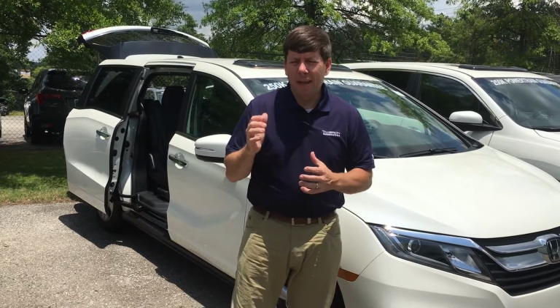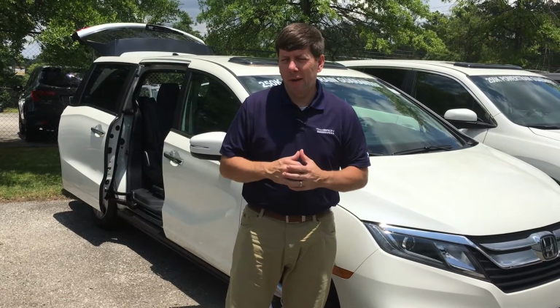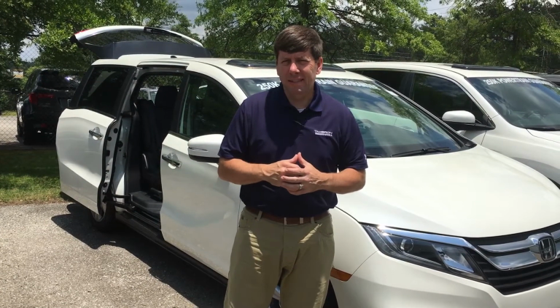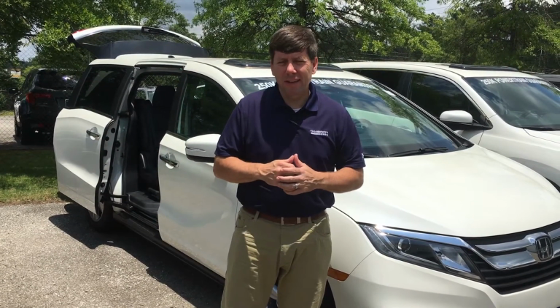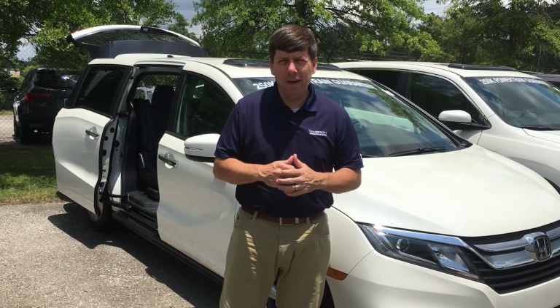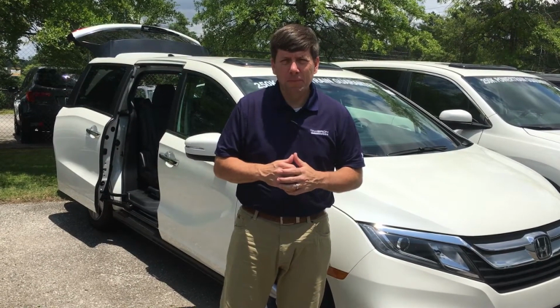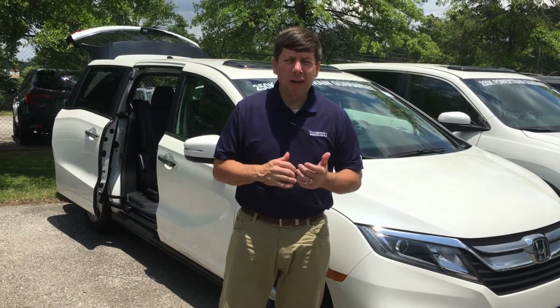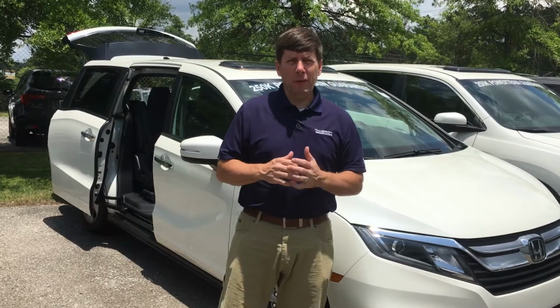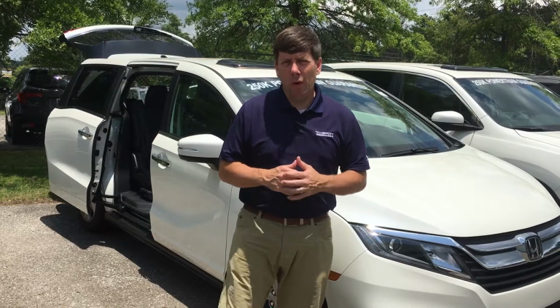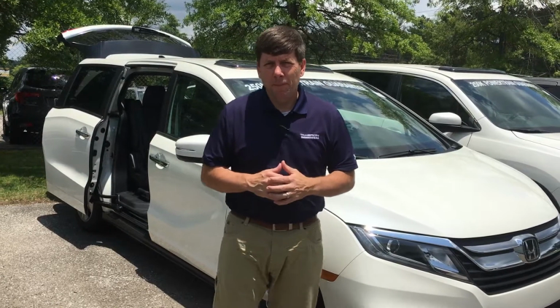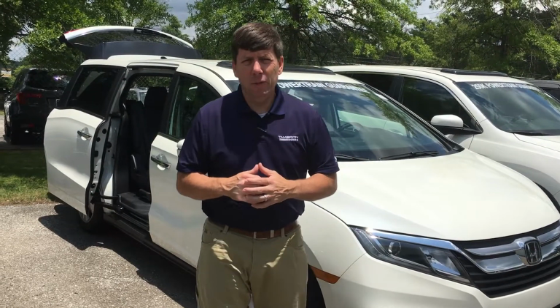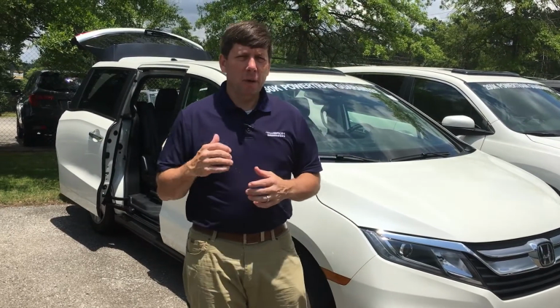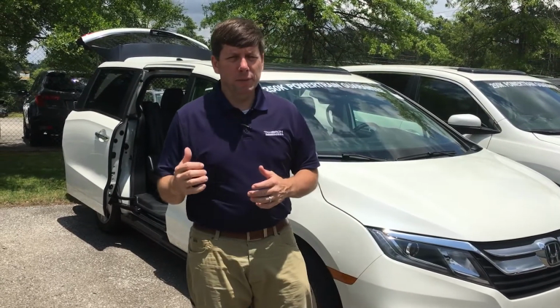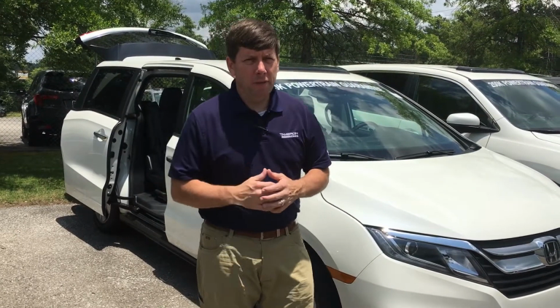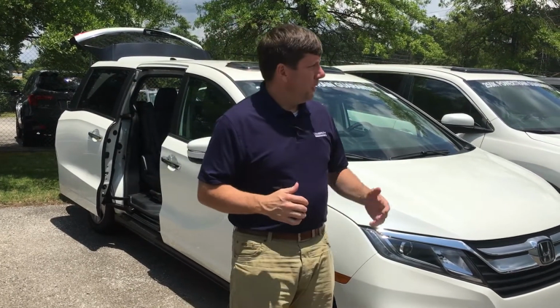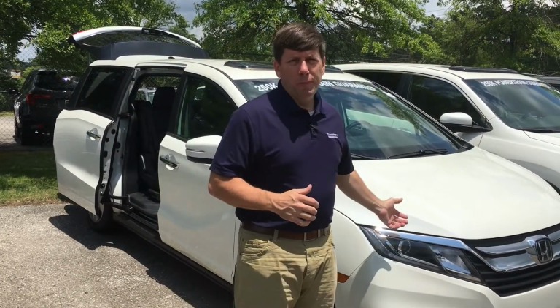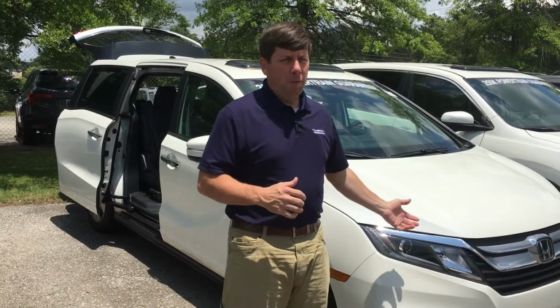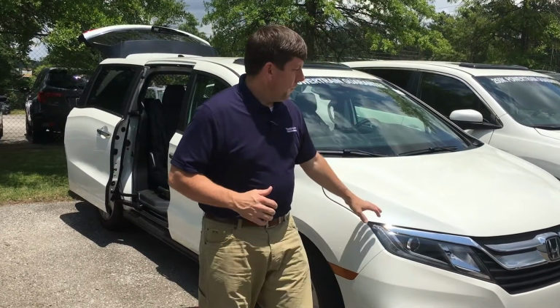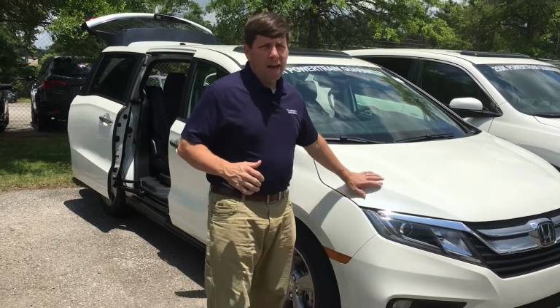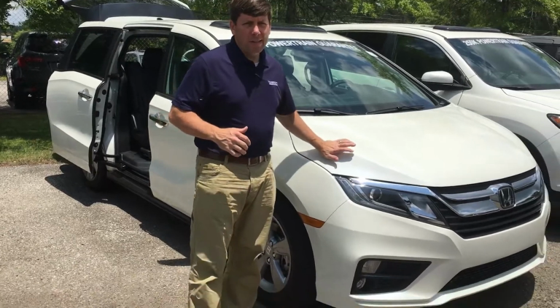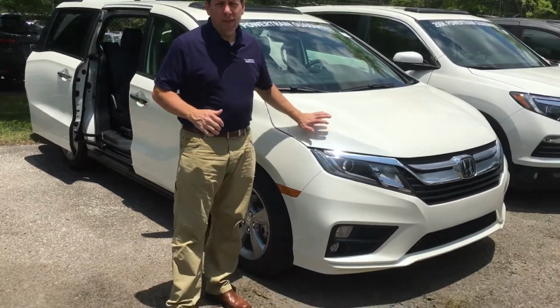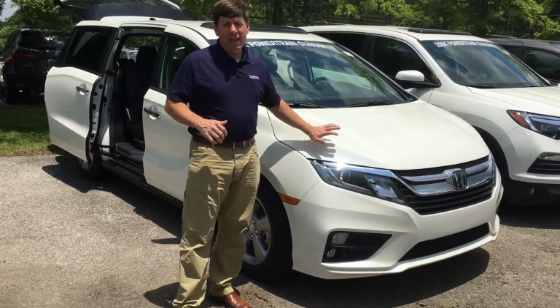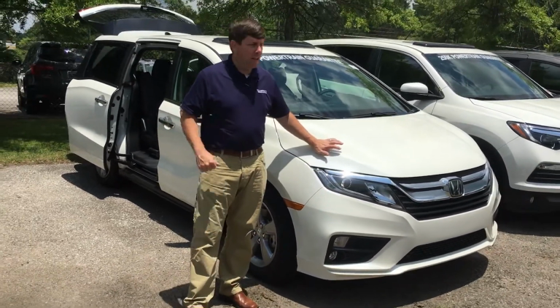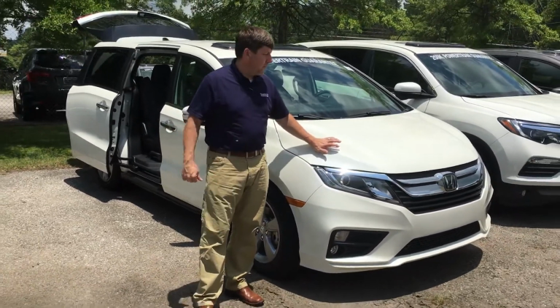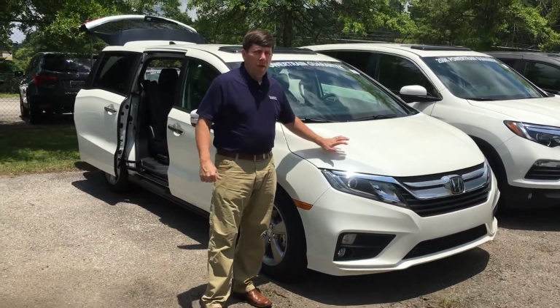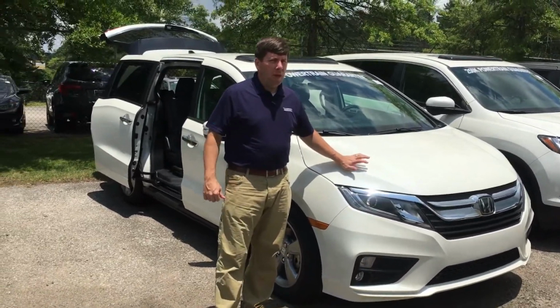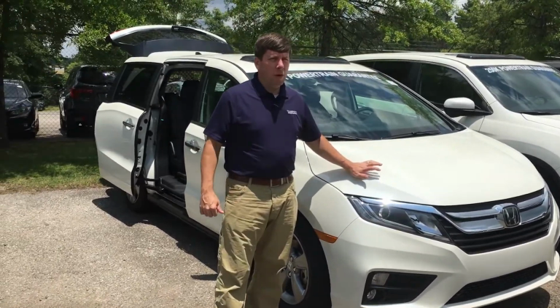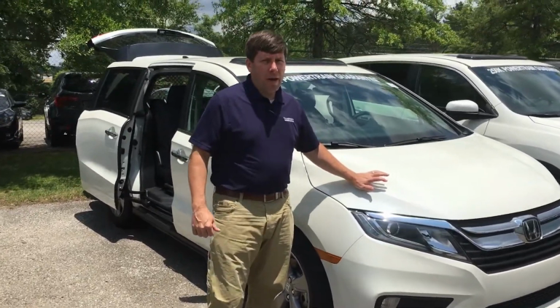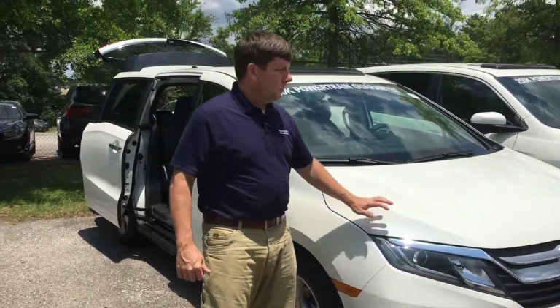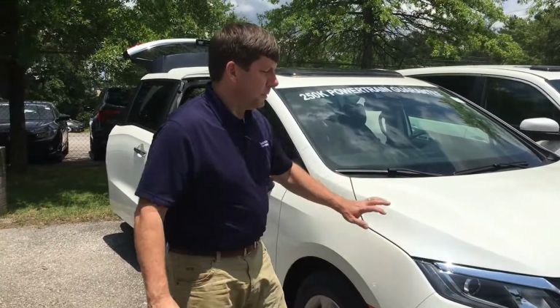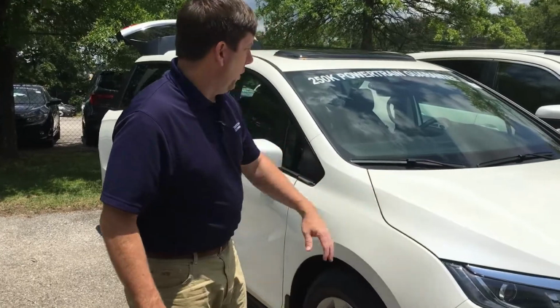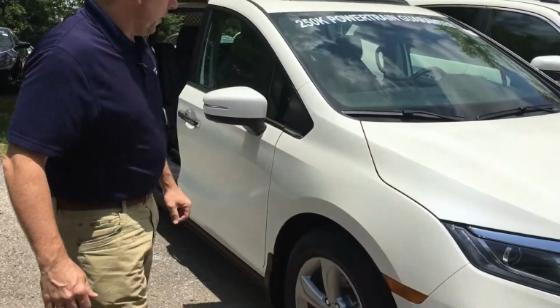Hey Mayur, this is David here at Tameron Honda. Great to speak to you this morning. I did want to take a moment to introduce myself and show you this beautiful Honda Odyssey in the EXL, the one that you inquired about. Absolutely beautiful vehicle.